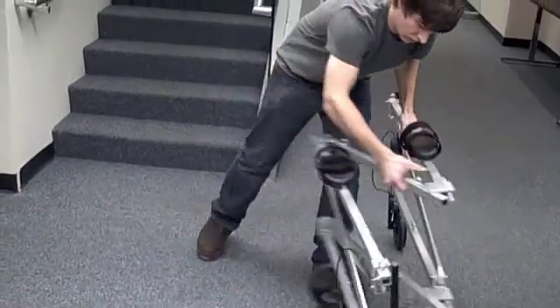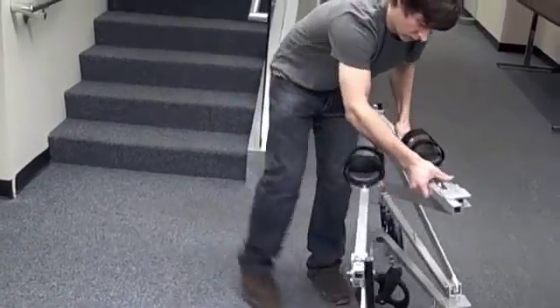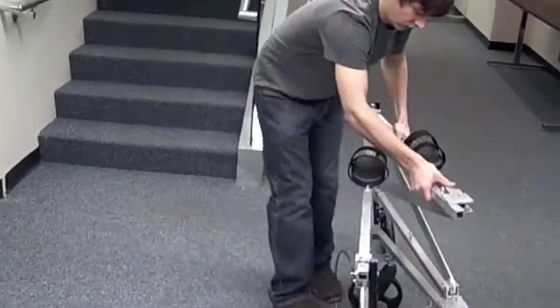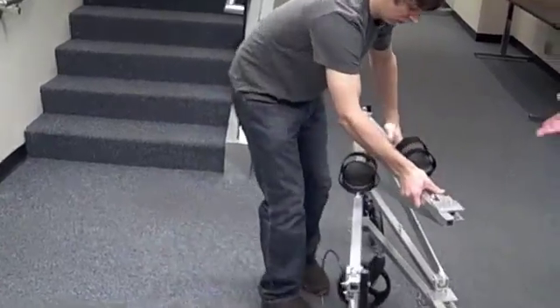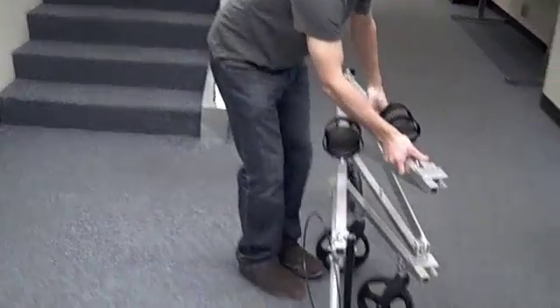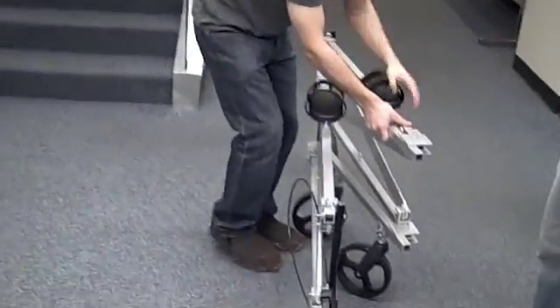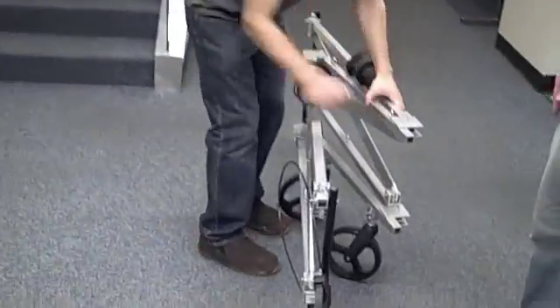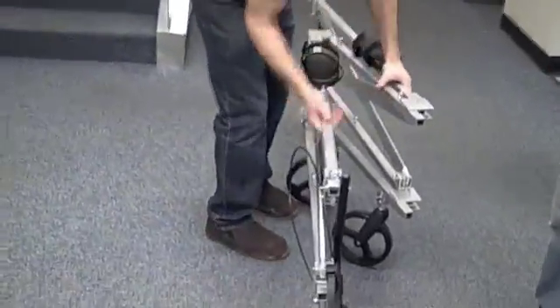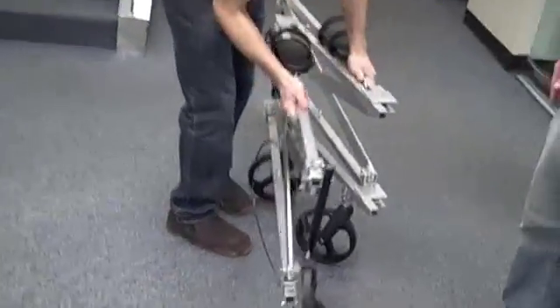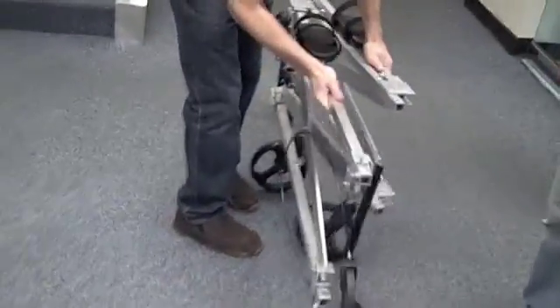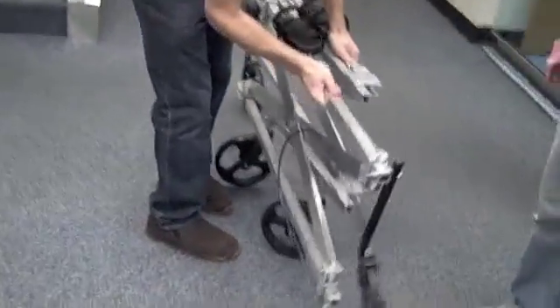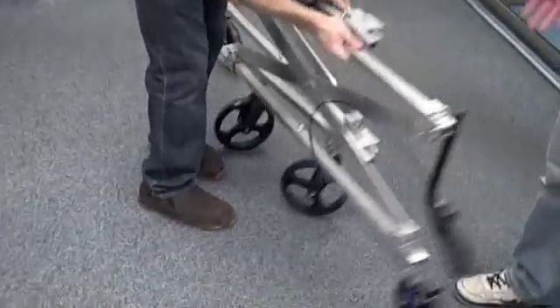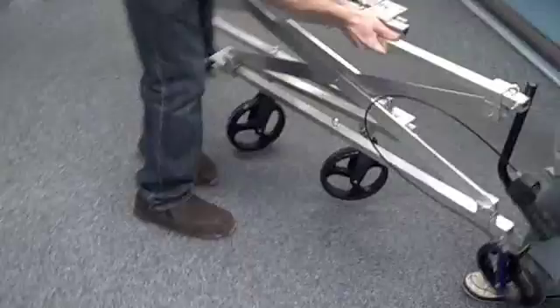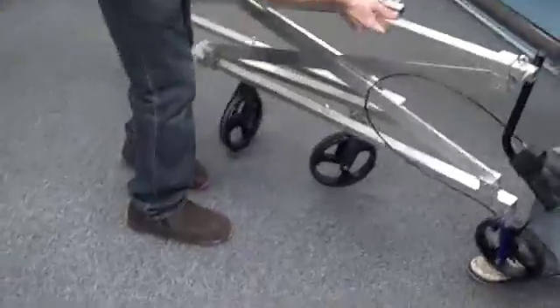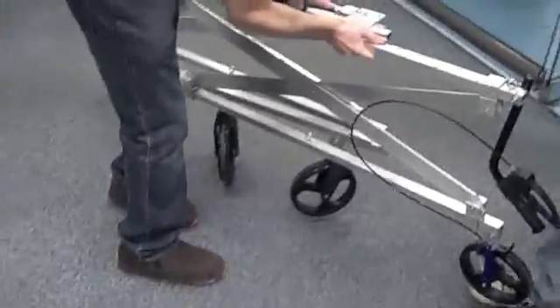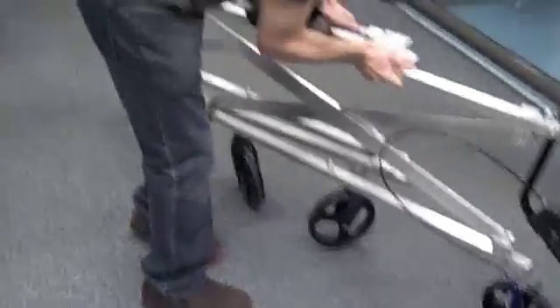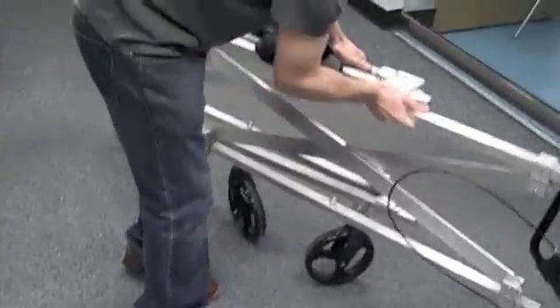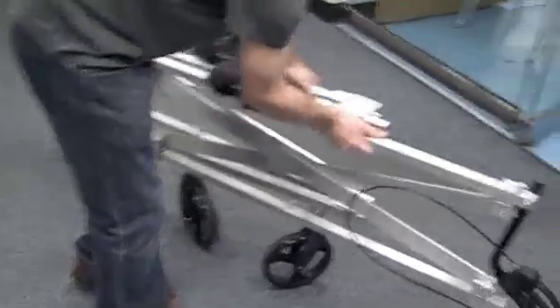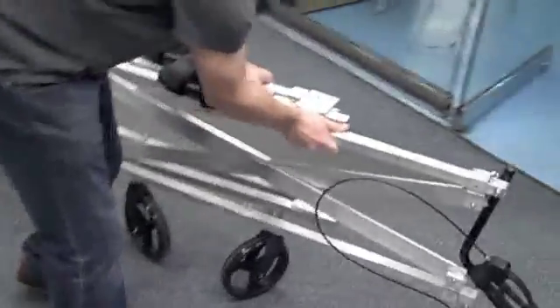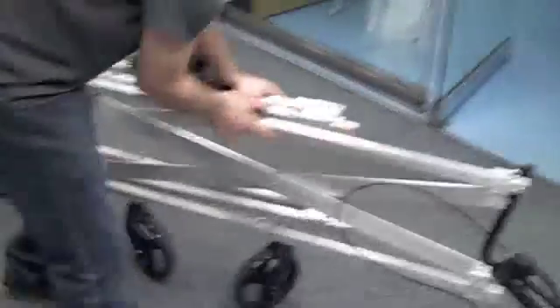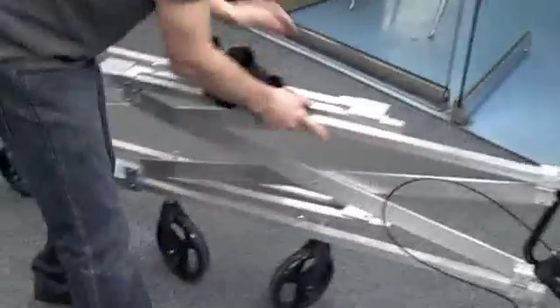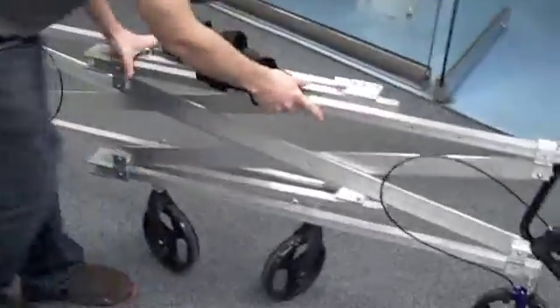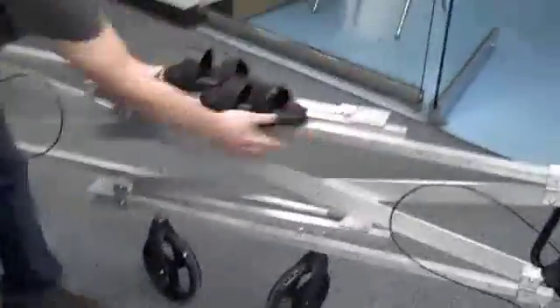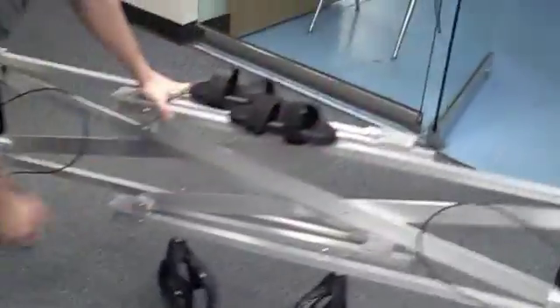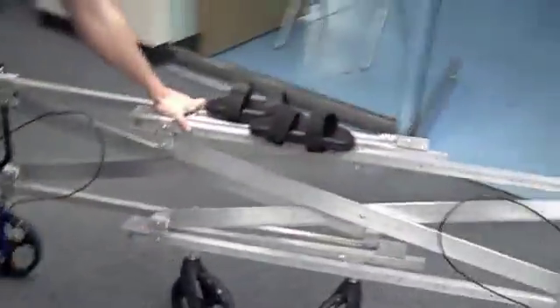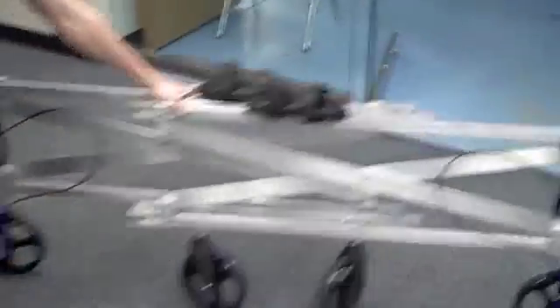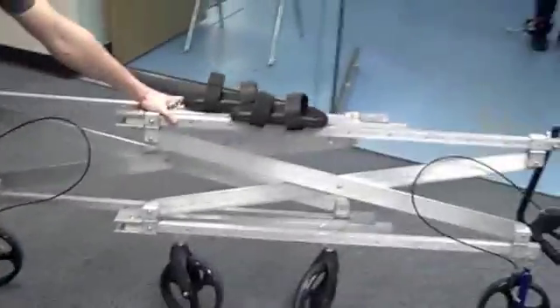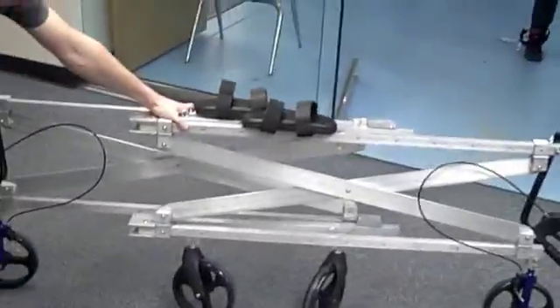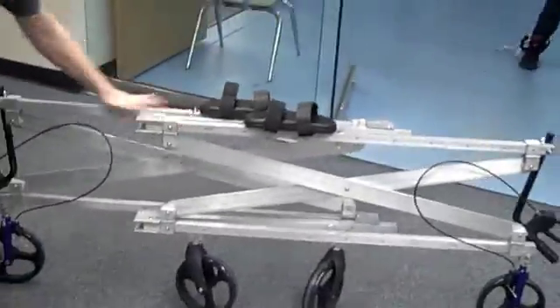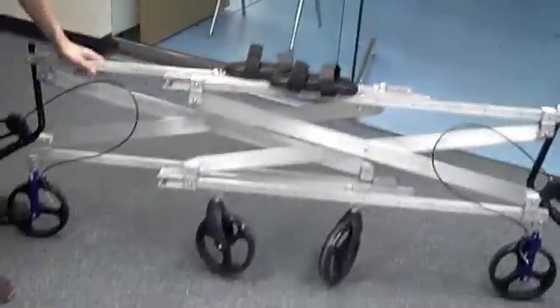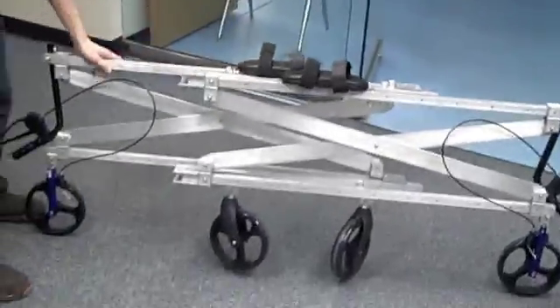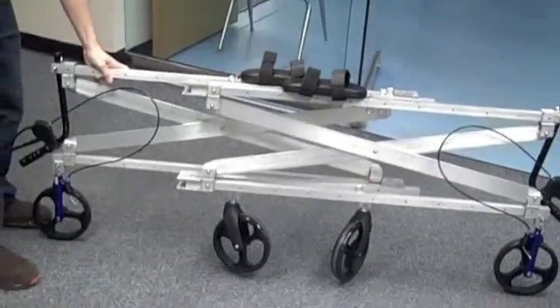By incorporating these two folding mechanisms, we're able to create a device that can fit into a much smaller place than any other gait trainer on the market.